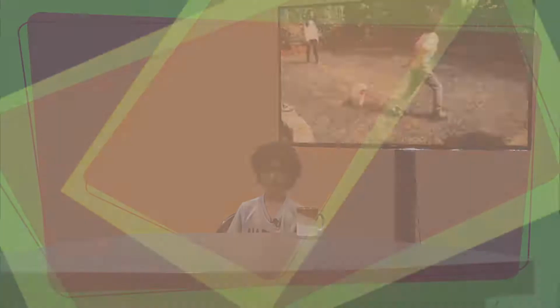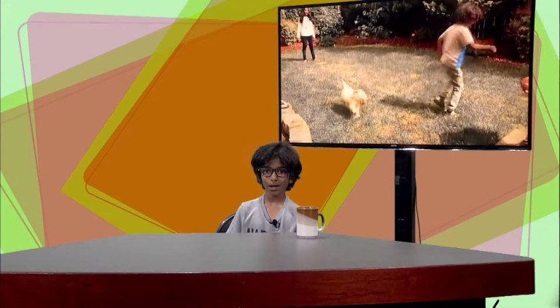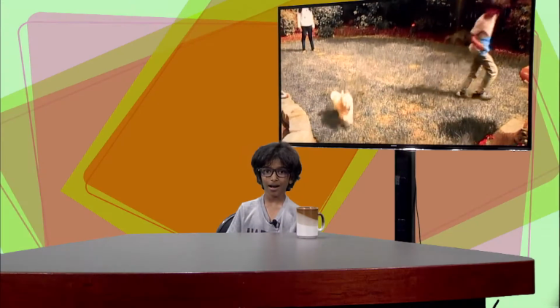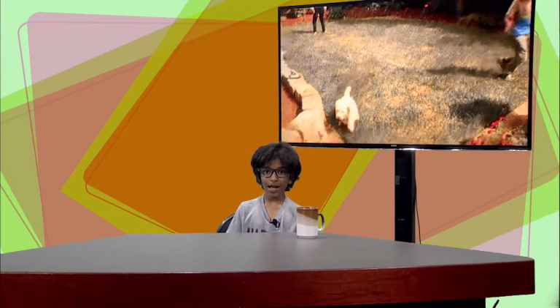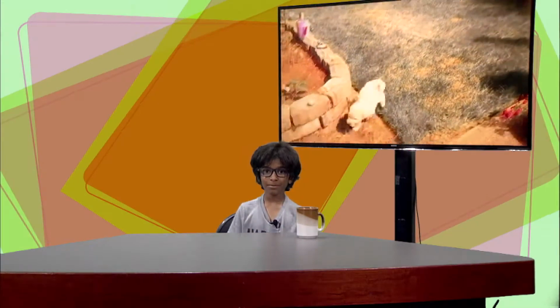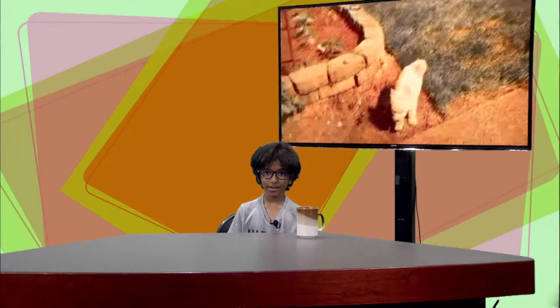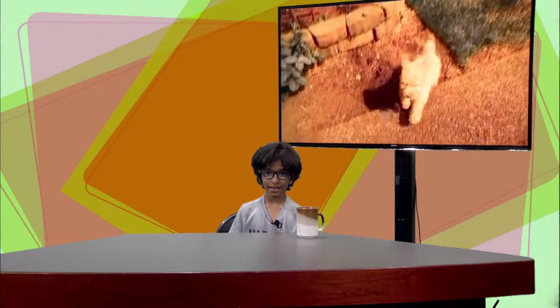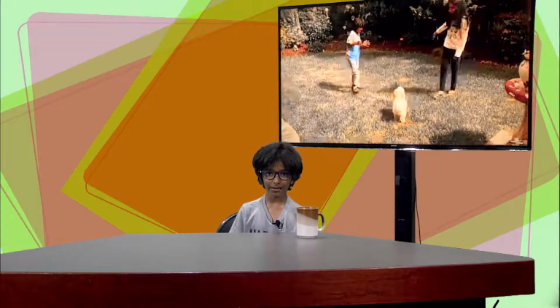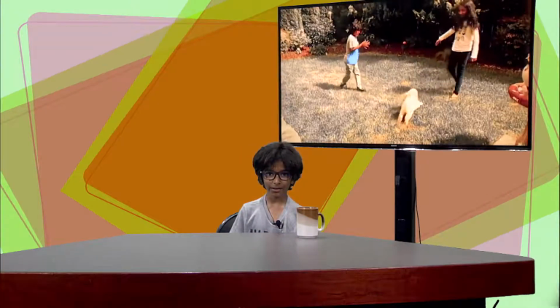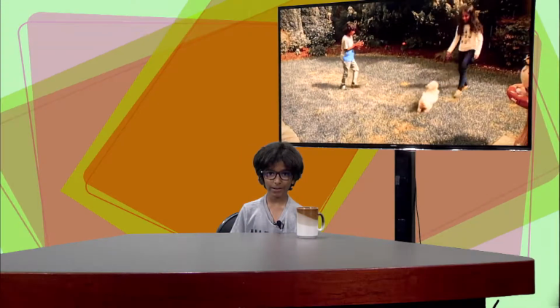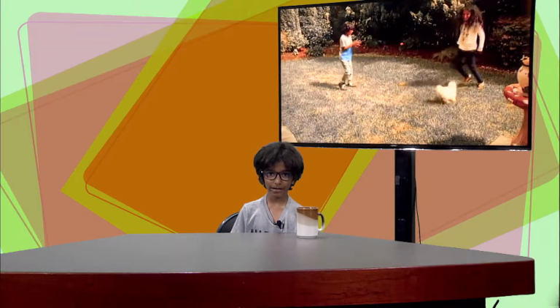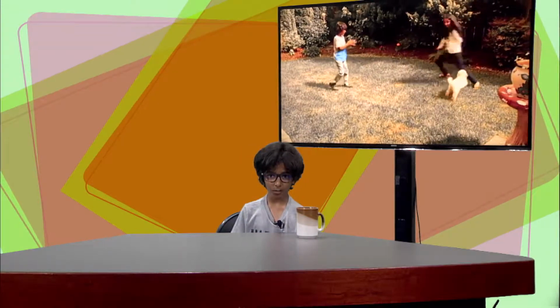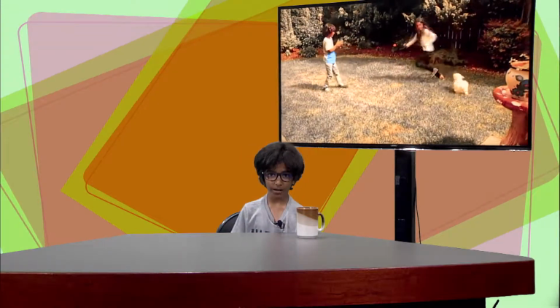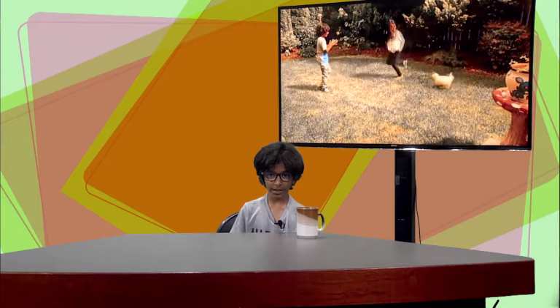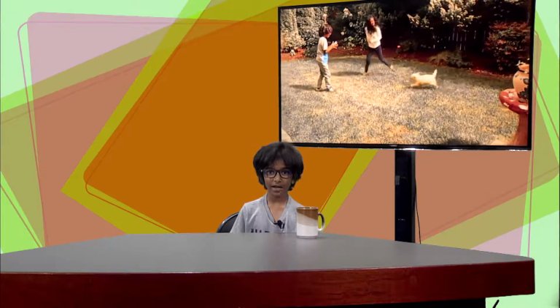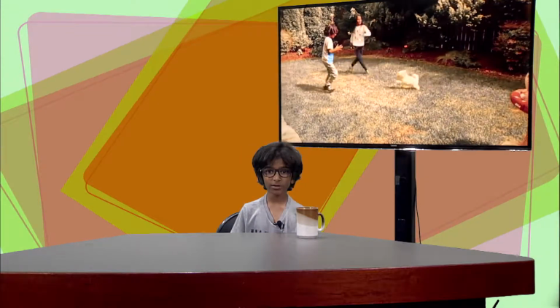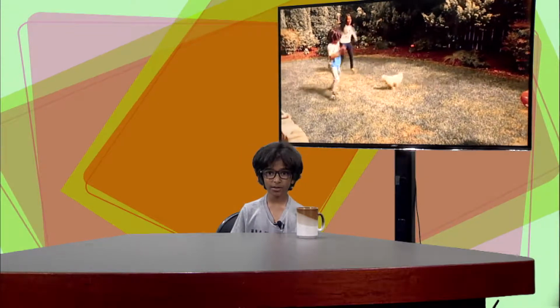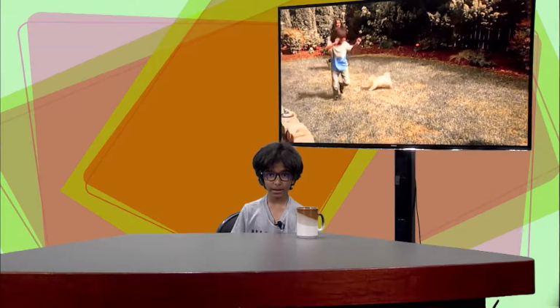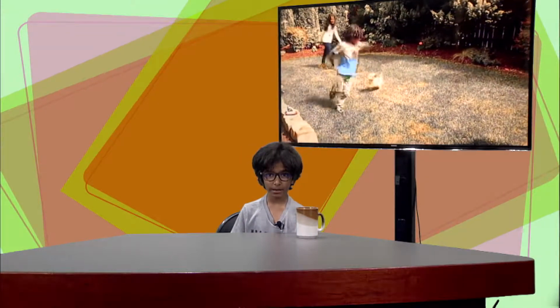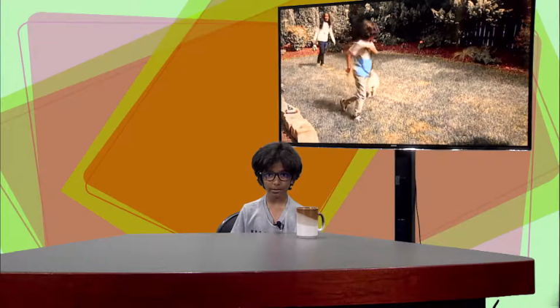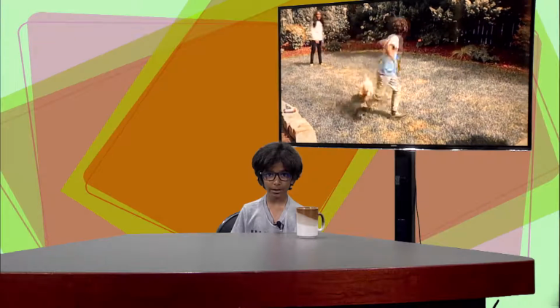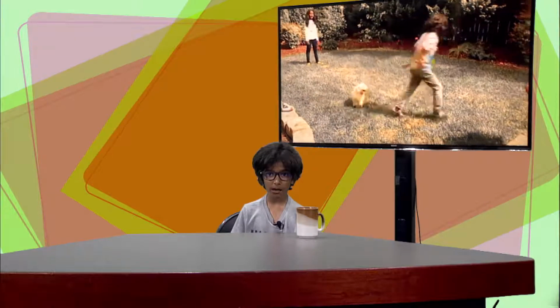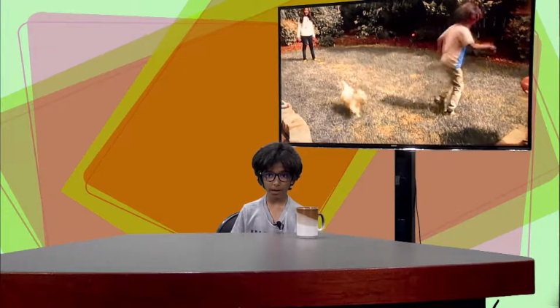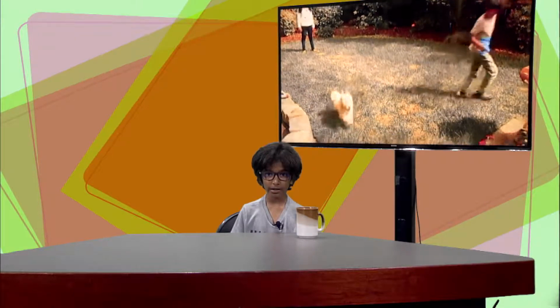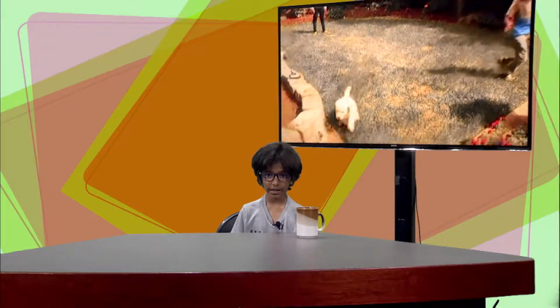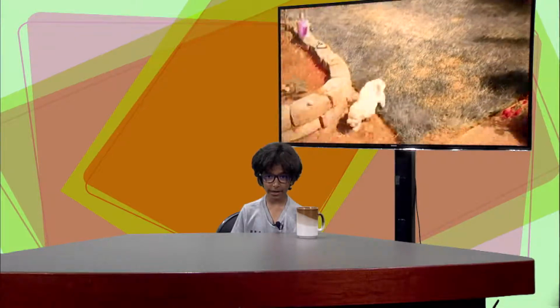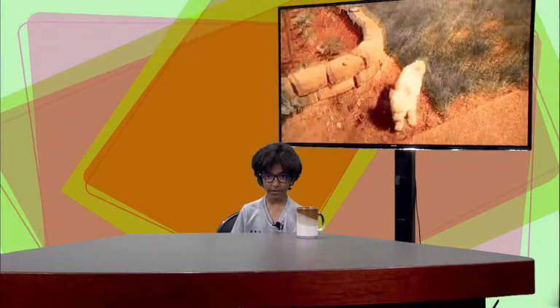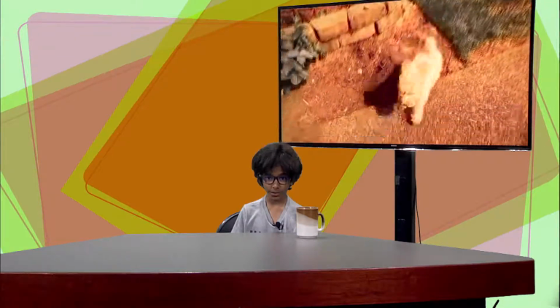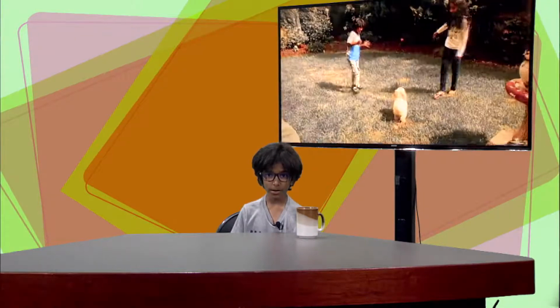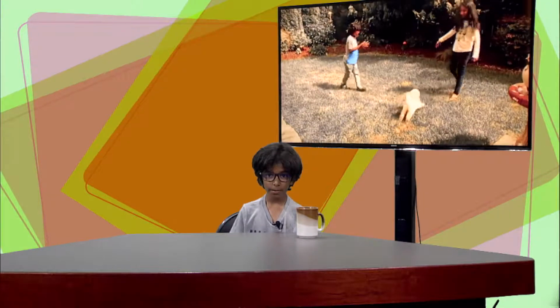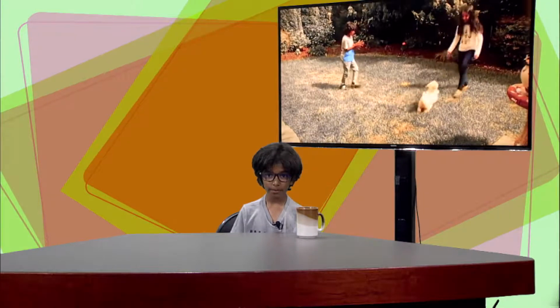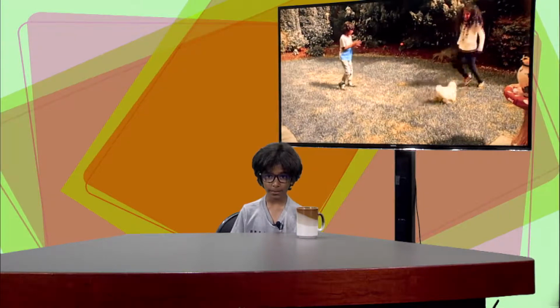Hello, I am Dylan, and that was a video of my dog Wally. I showed this video because I will be talking about how to take care of your new pet puppy.